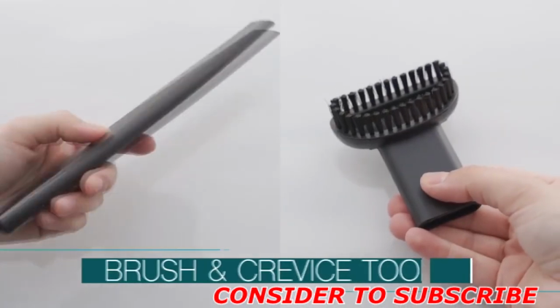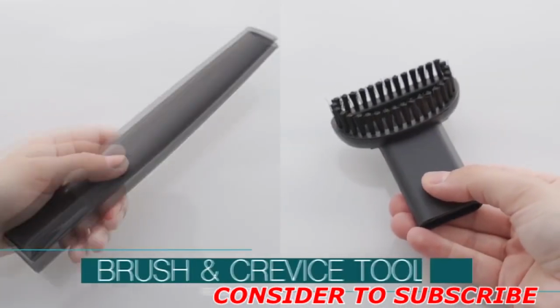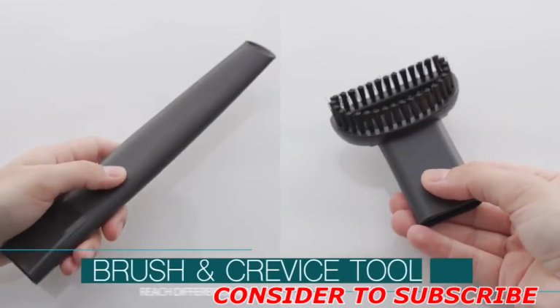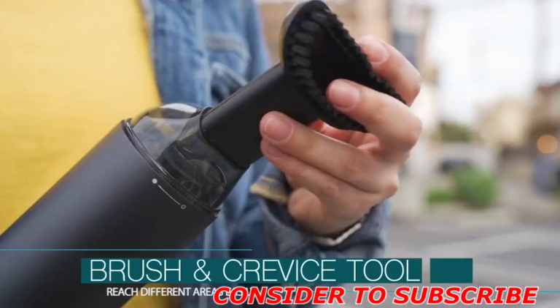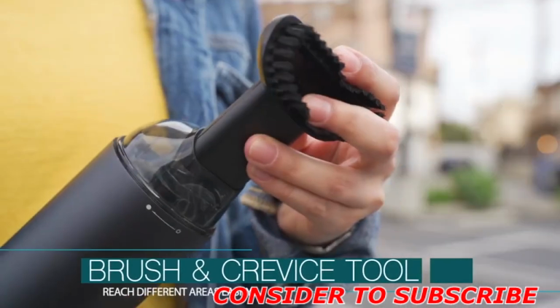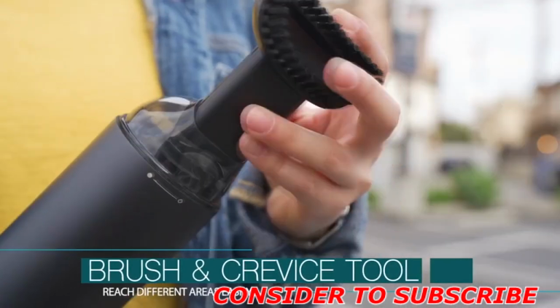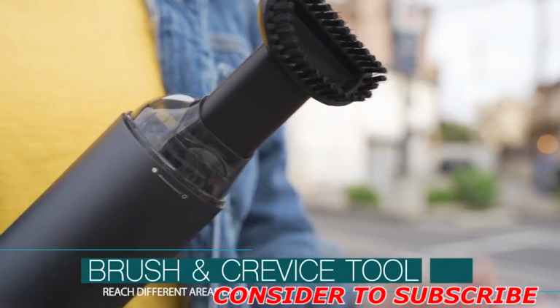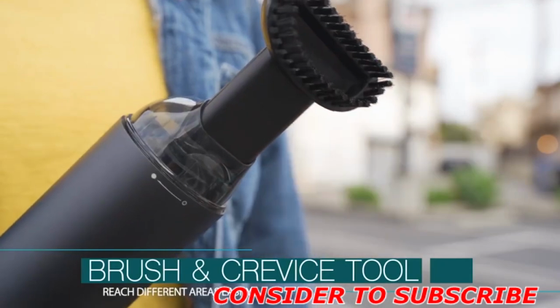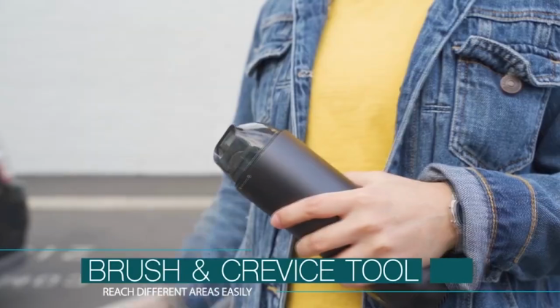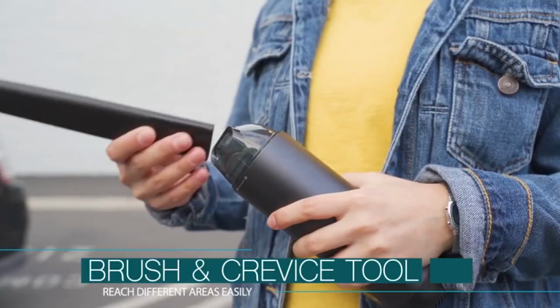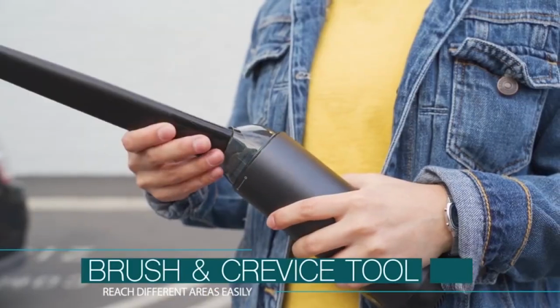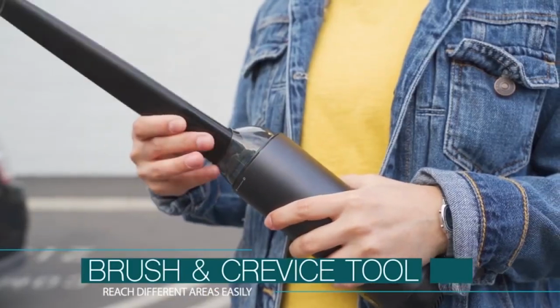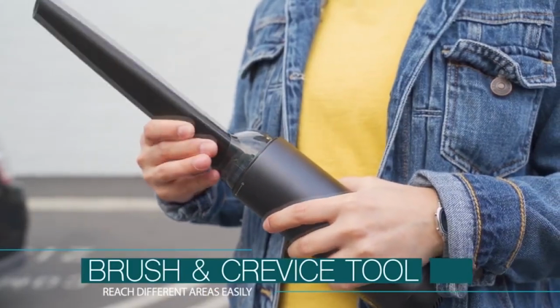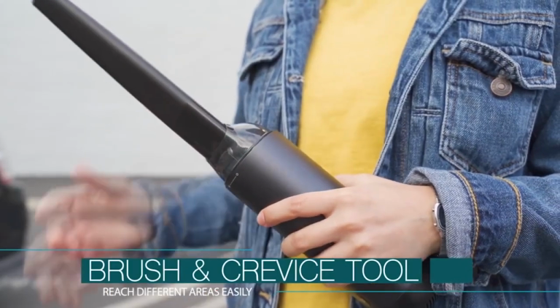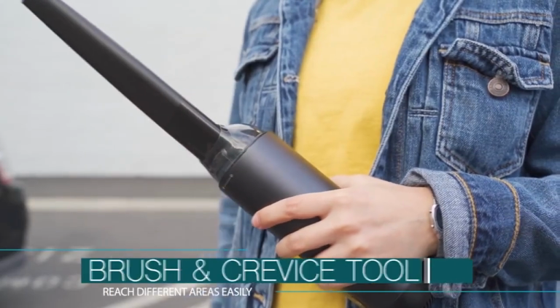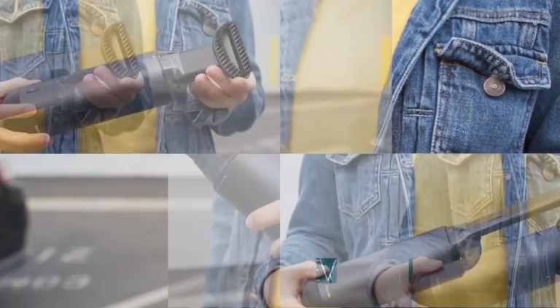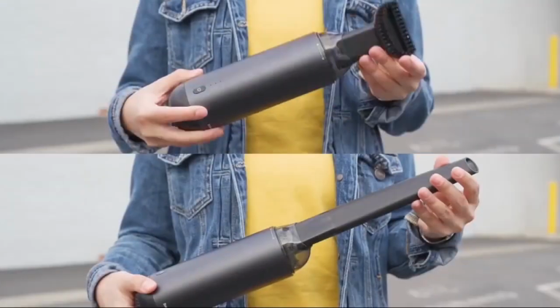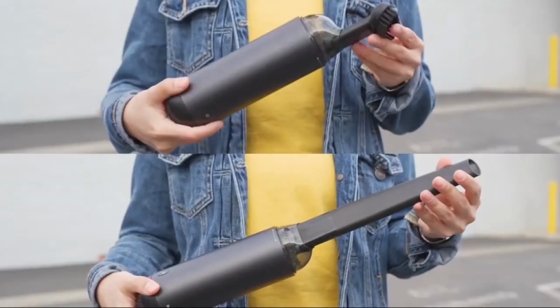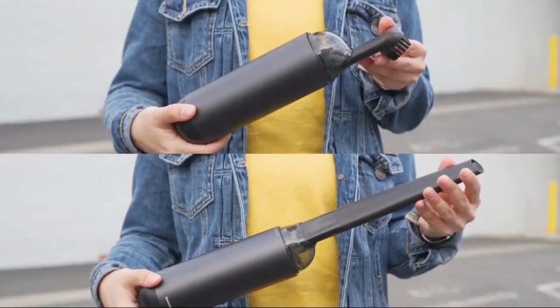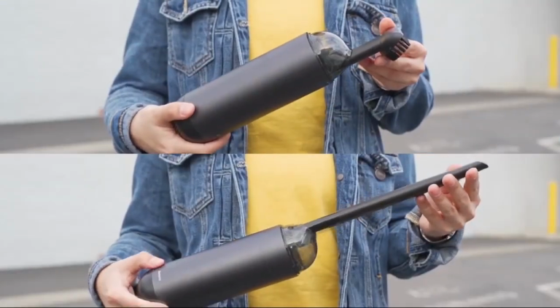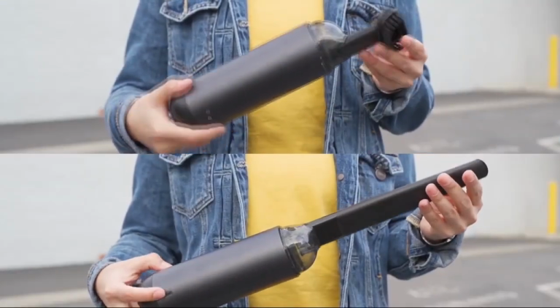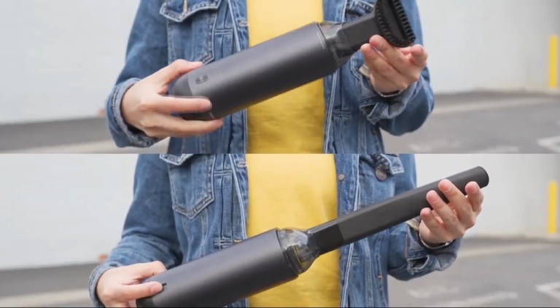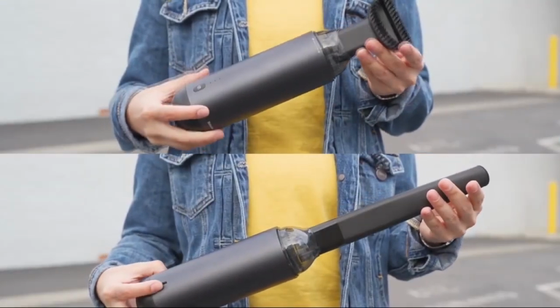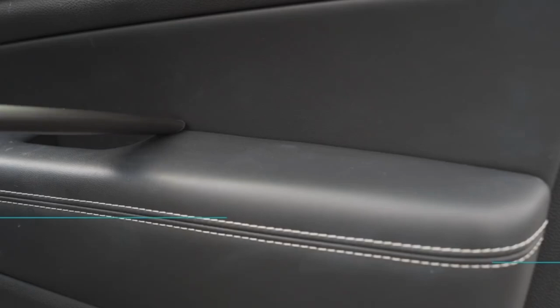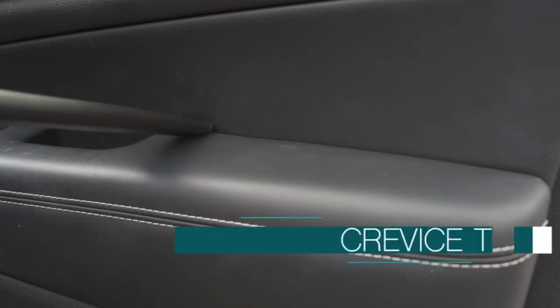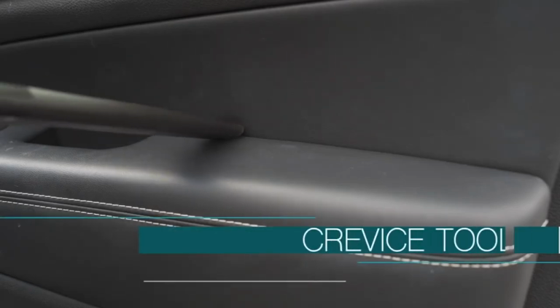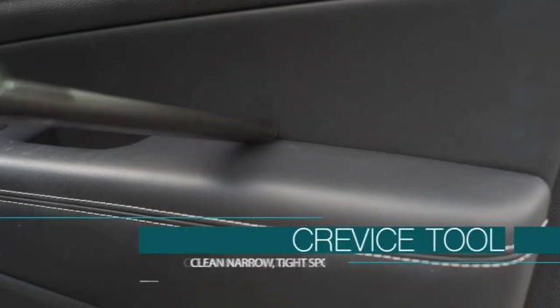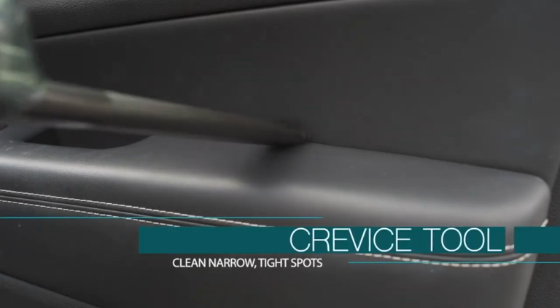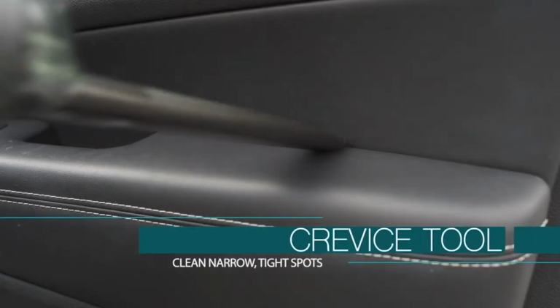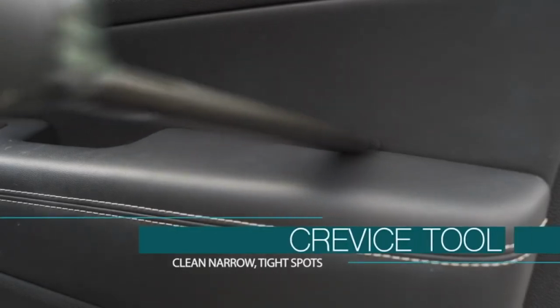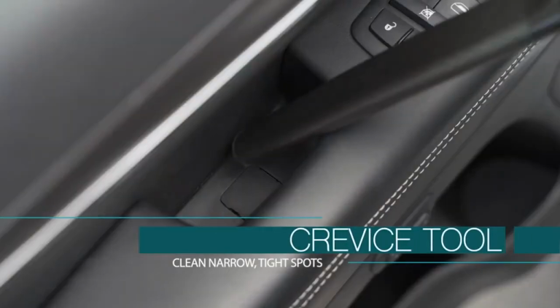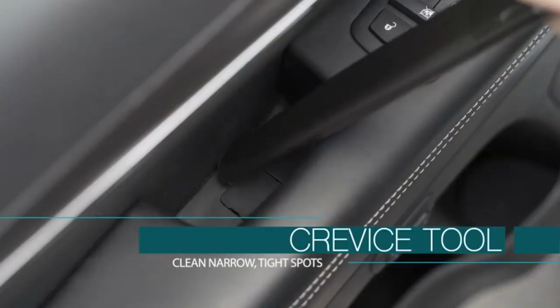Capsule comes with a long crevice tool and a brush. The crevice tool will reach difficult spaces like in between and under car seats, seams, corners, and gaps.